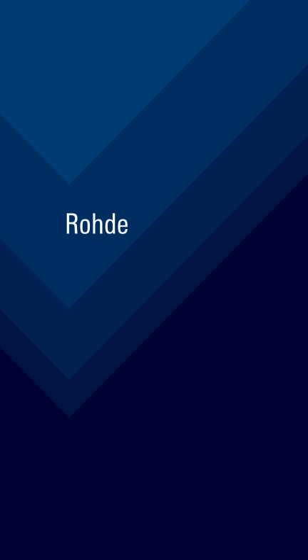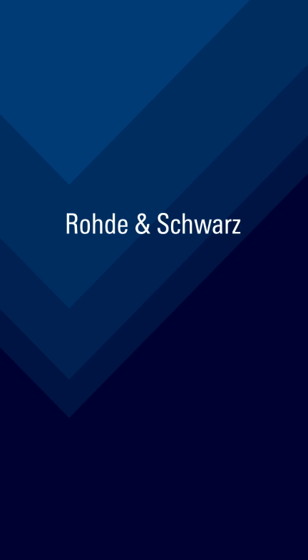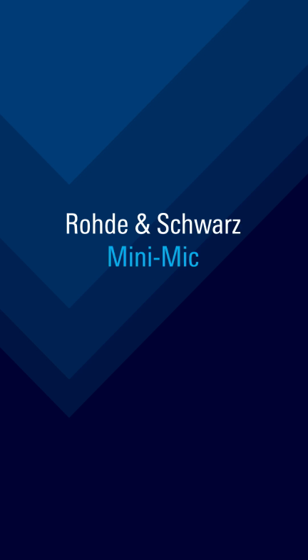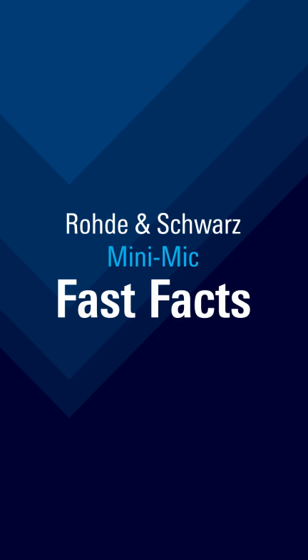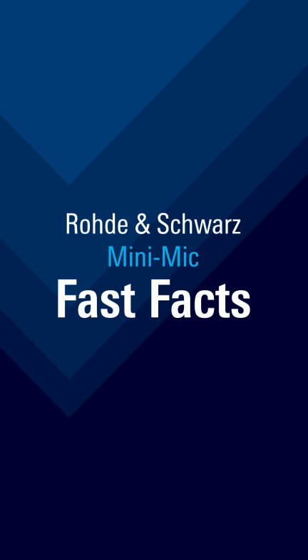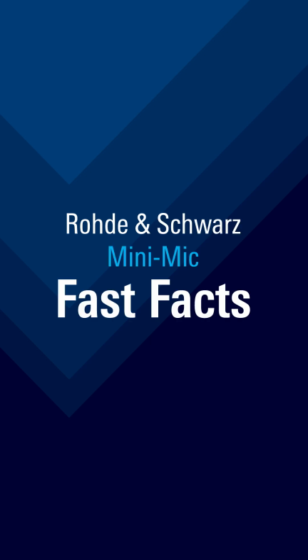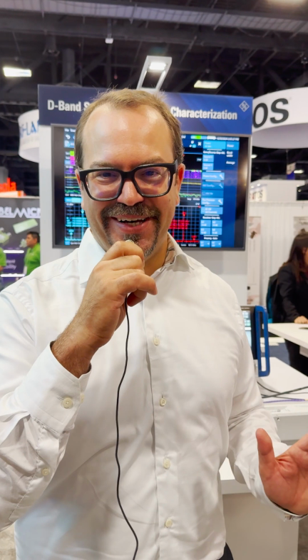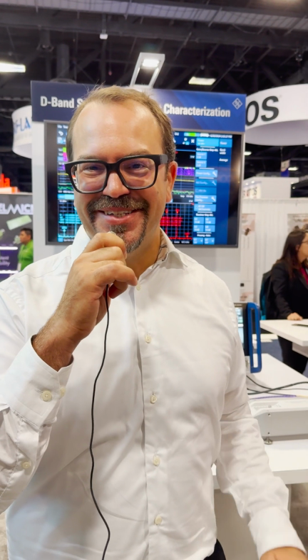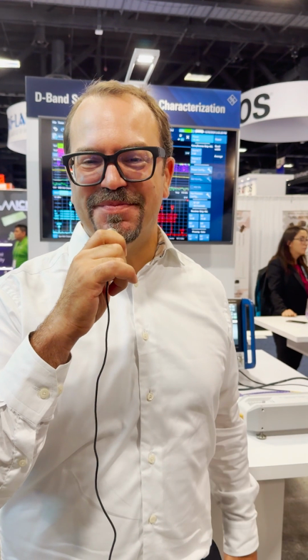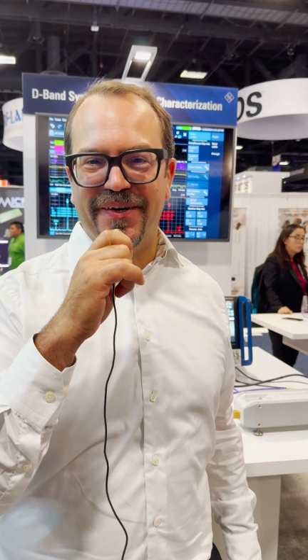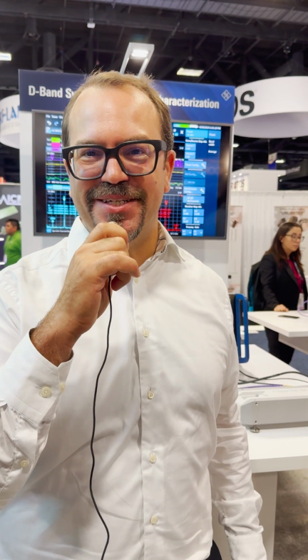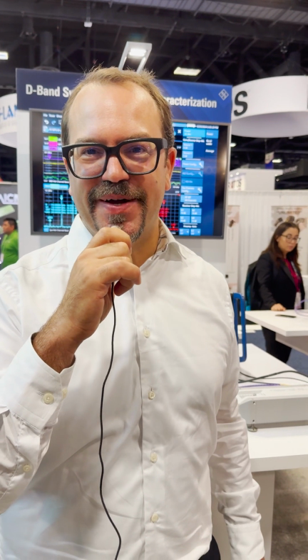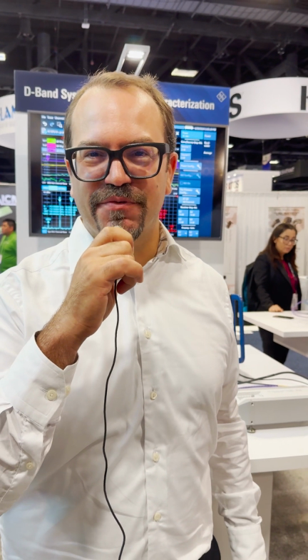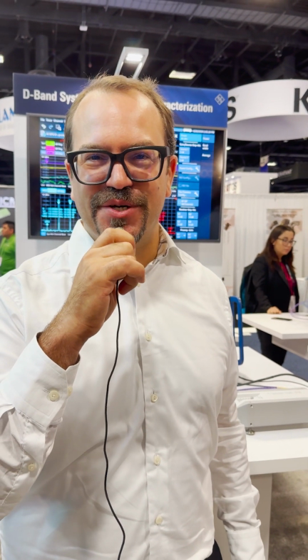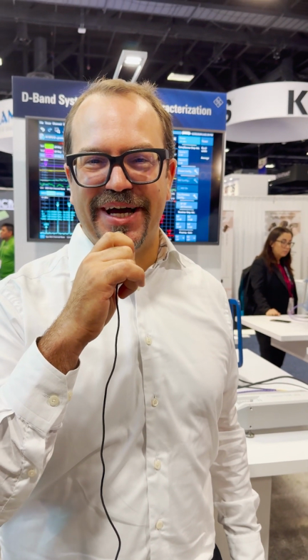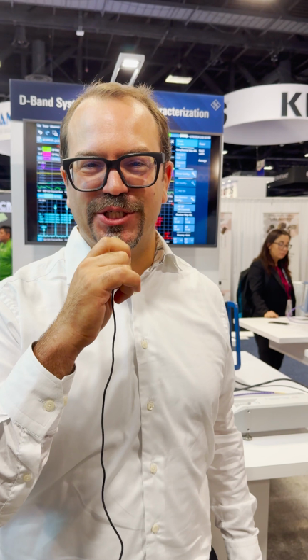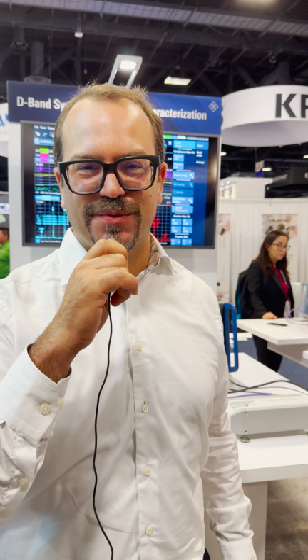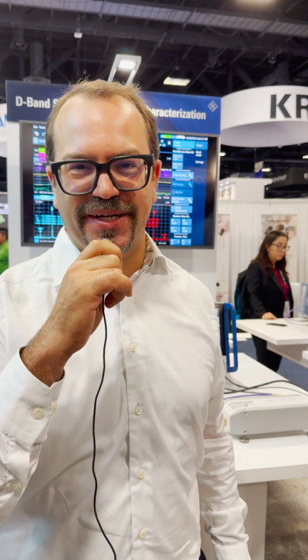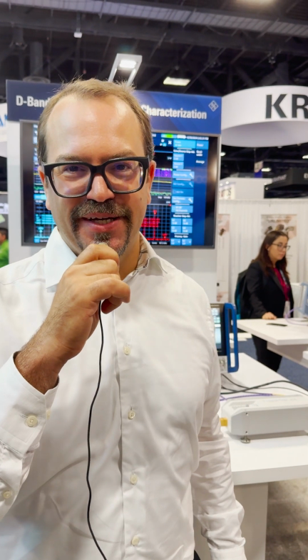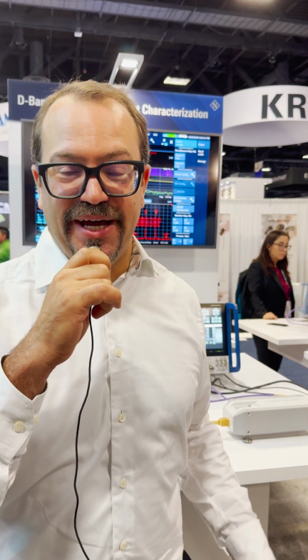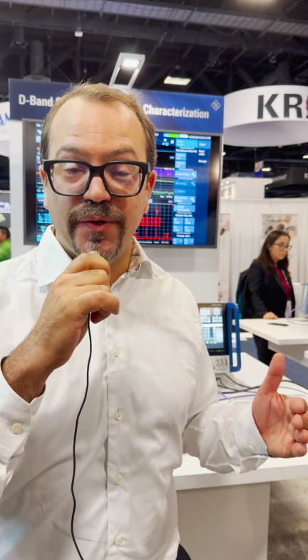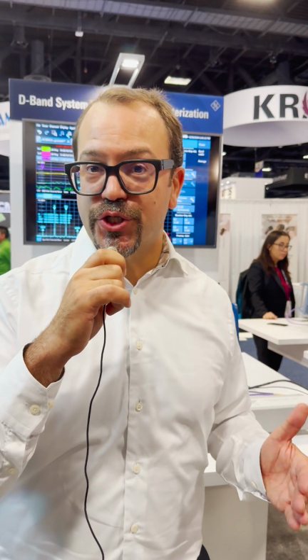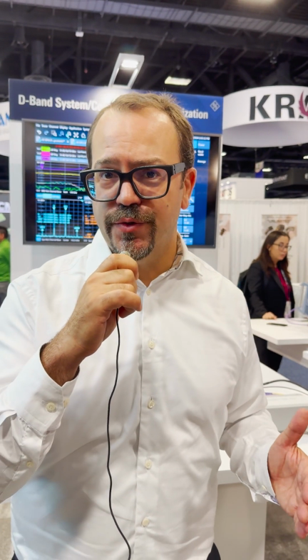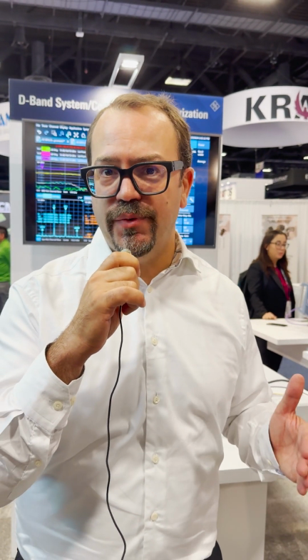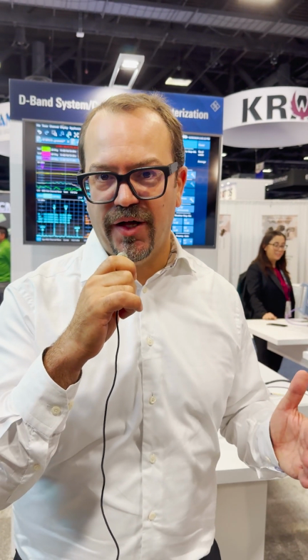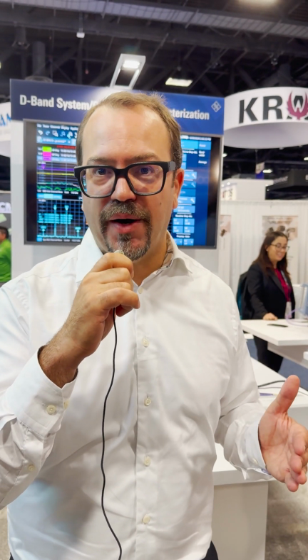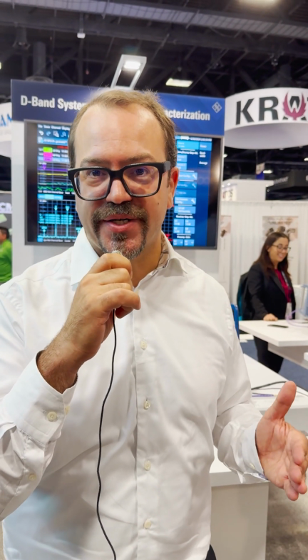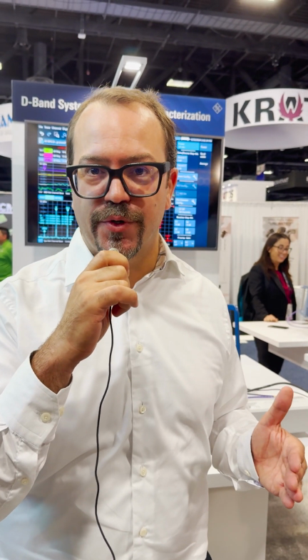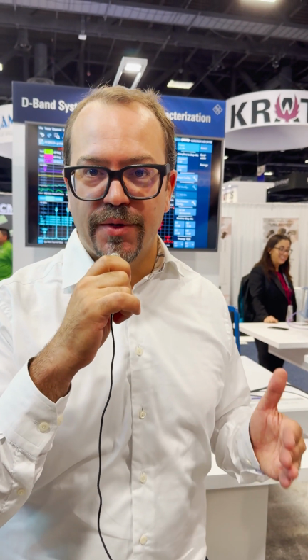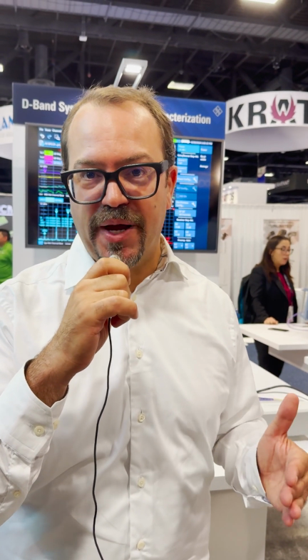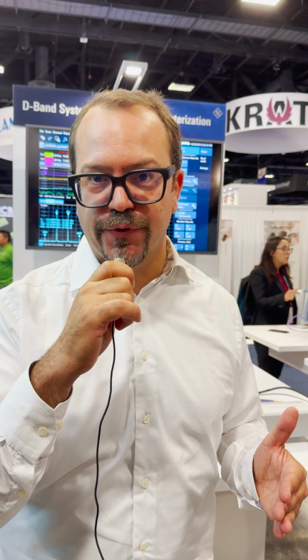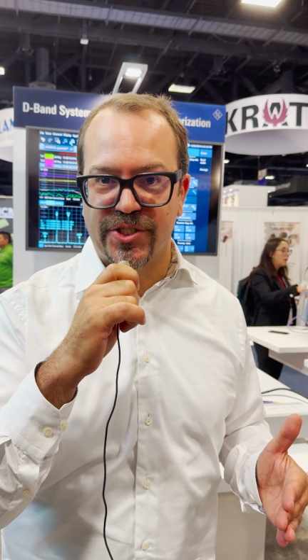Rodin Schwartz Minimike Fast Facts. Hi, this is Benoit Derat, Senior Director of Engineering at Rodin Schwartz Munich, and I'm going to show you how we help our customers preparing for 6G.